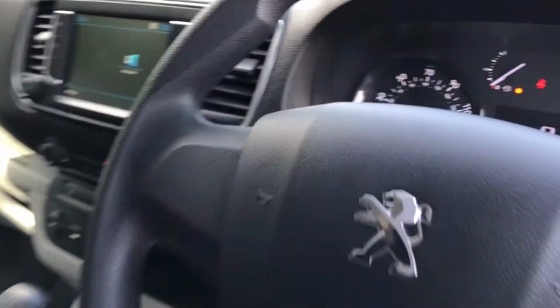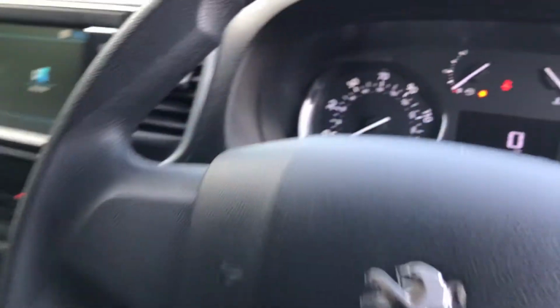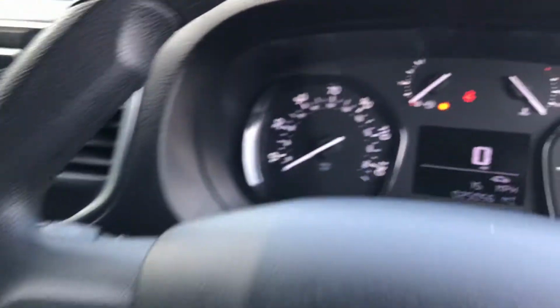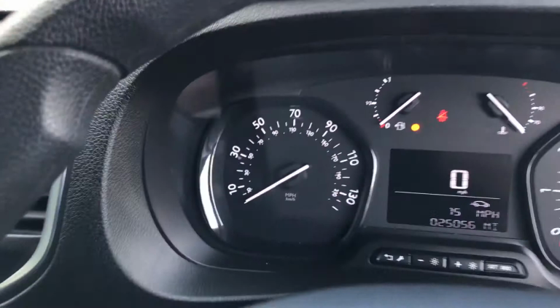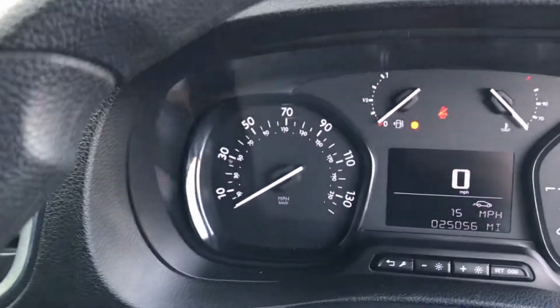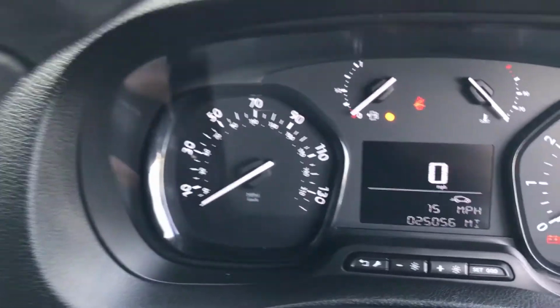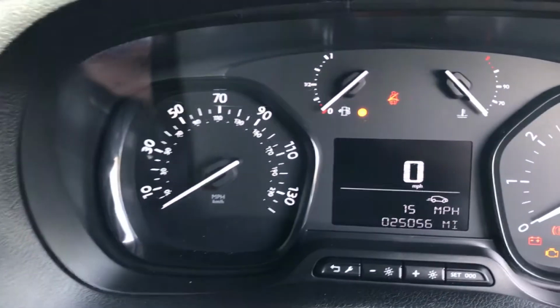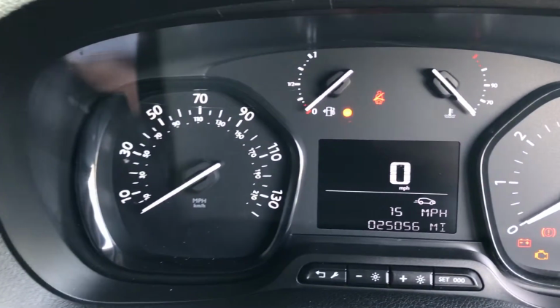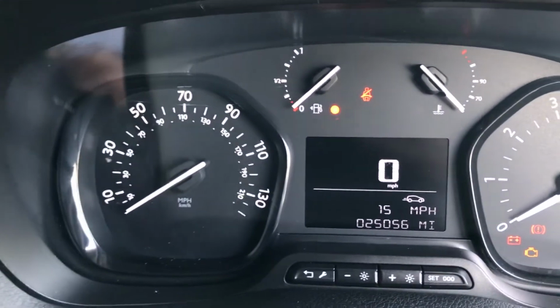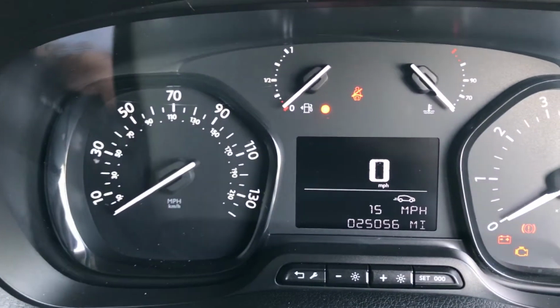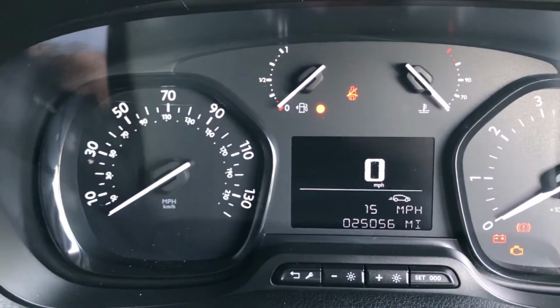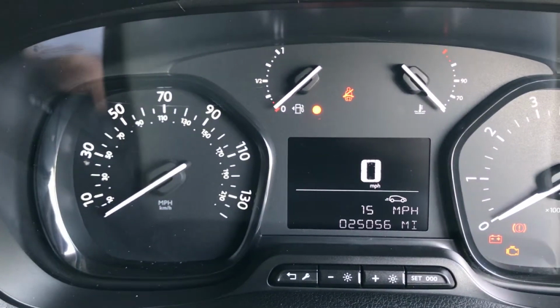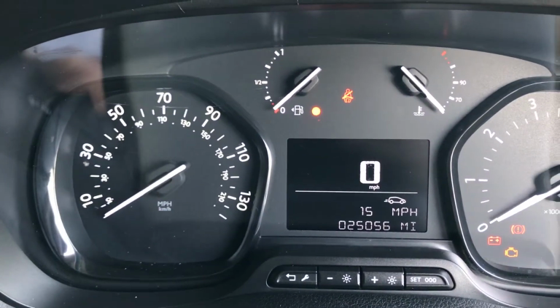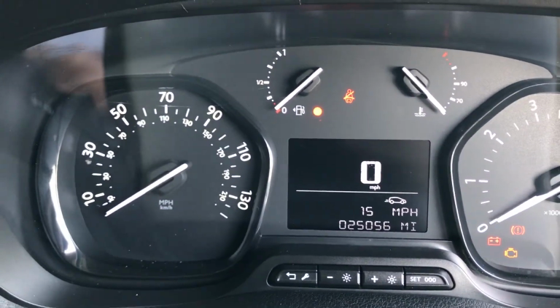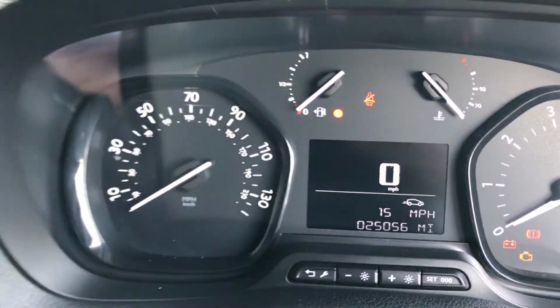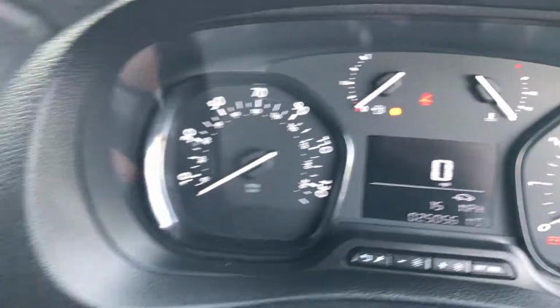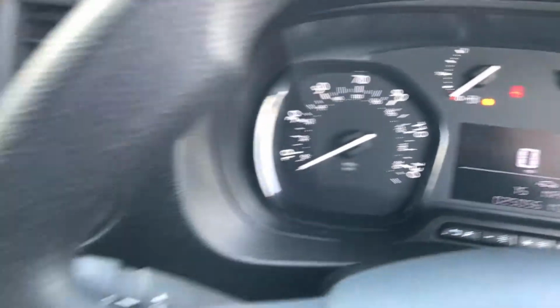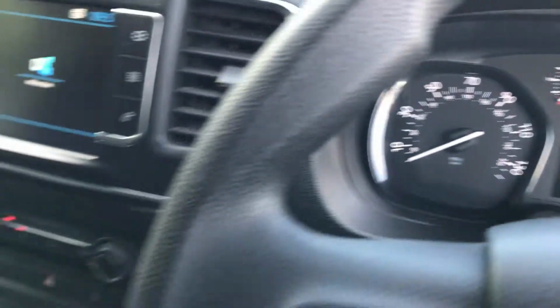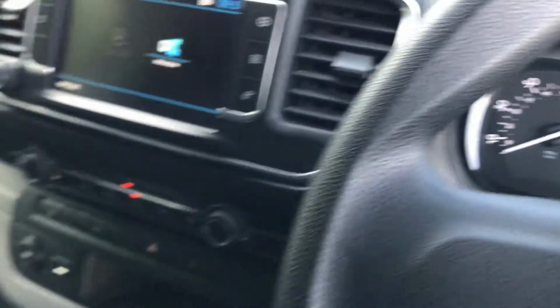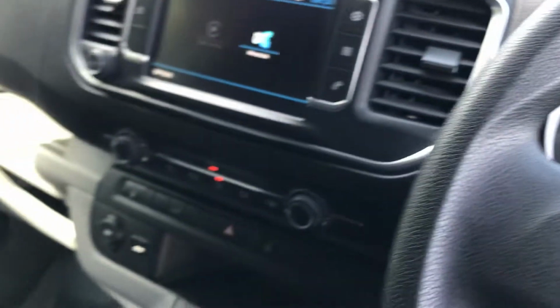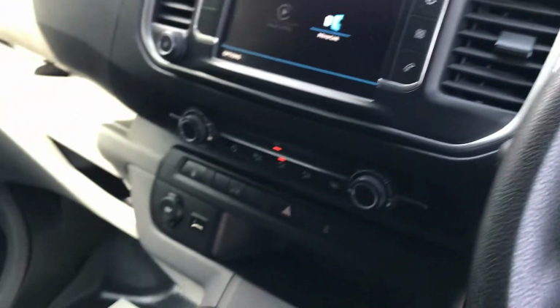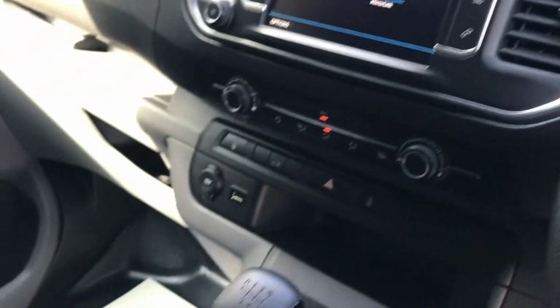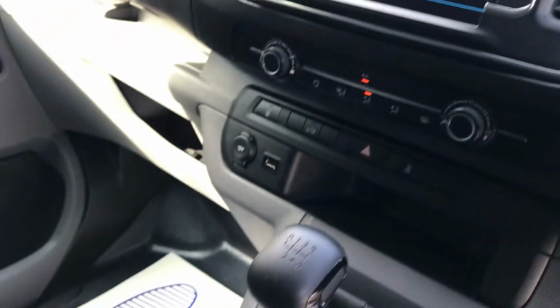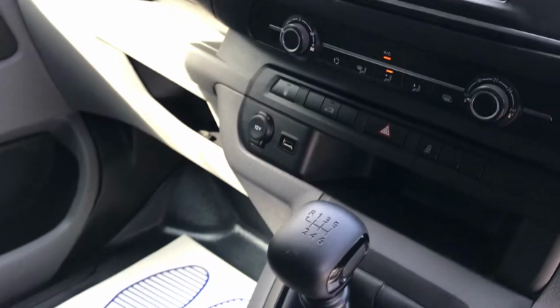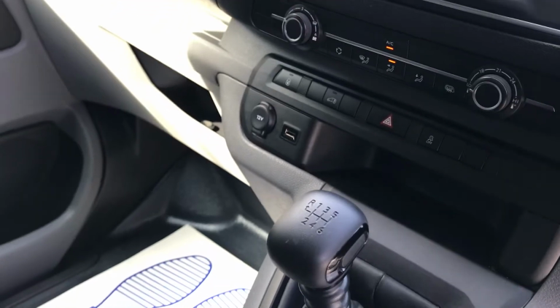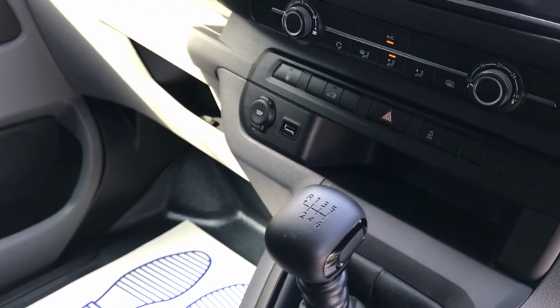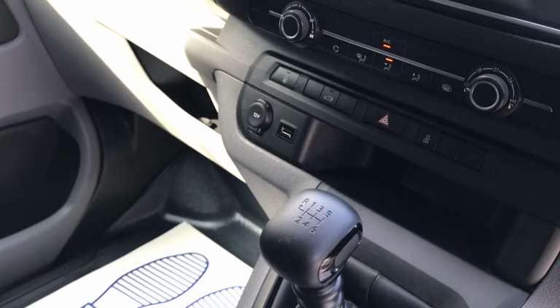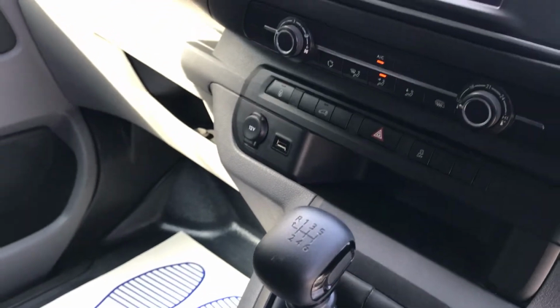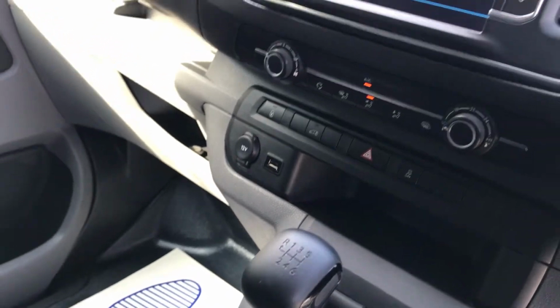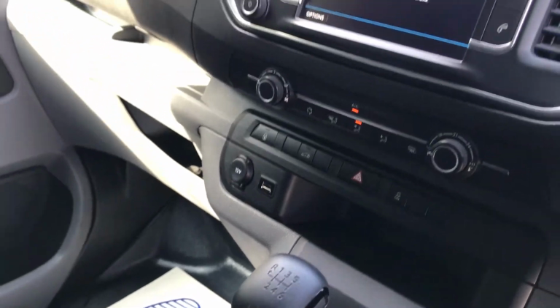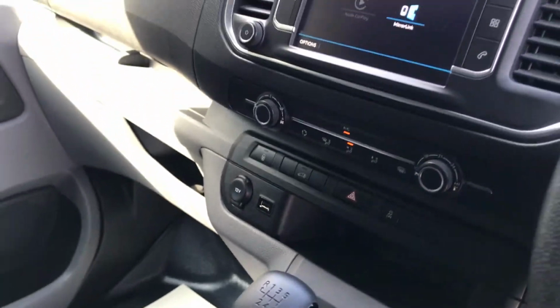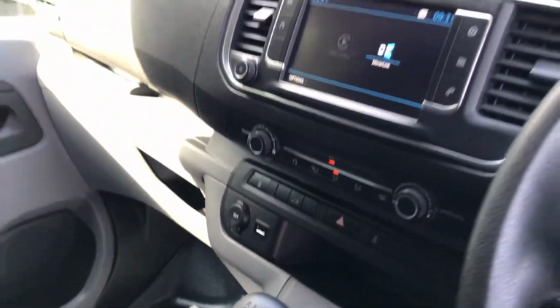Just to confirm the mileage, it's just 25,056 miles. It's actually a six speed box with air conditioning.